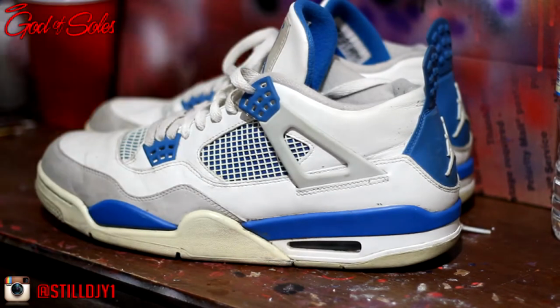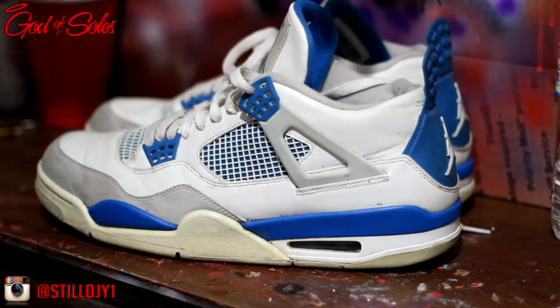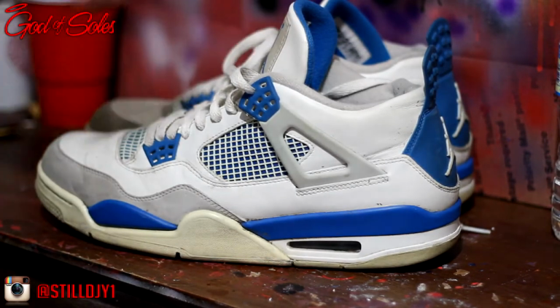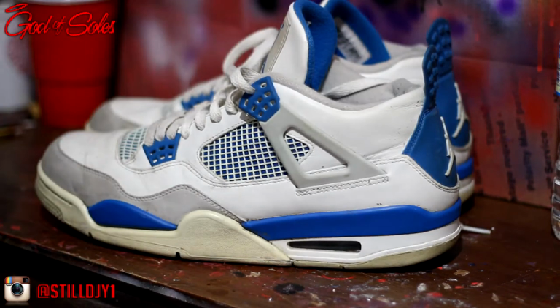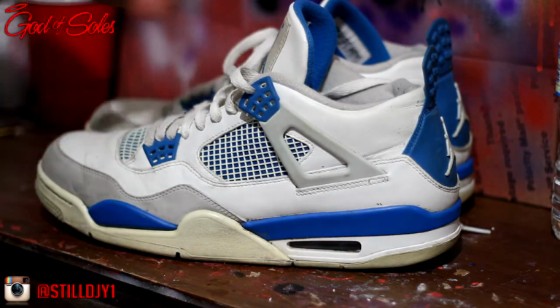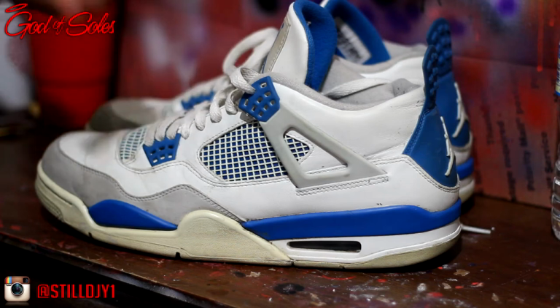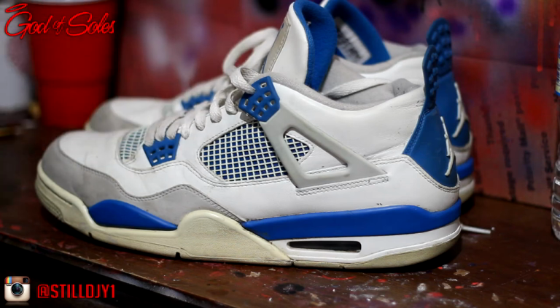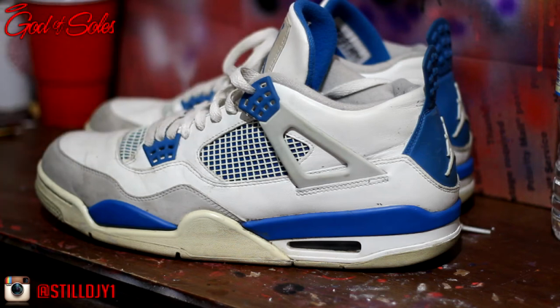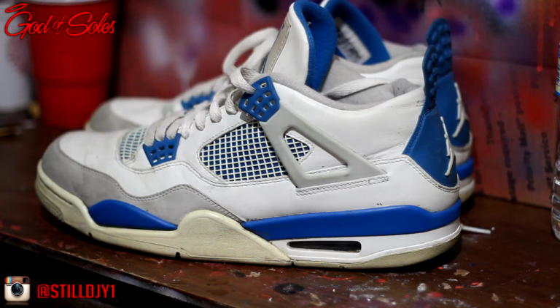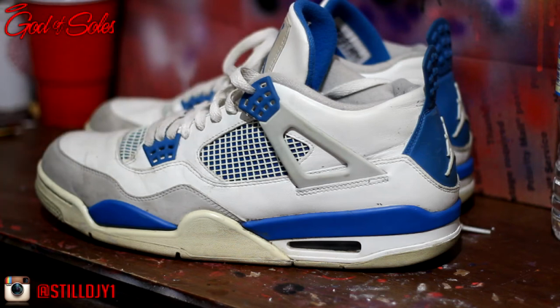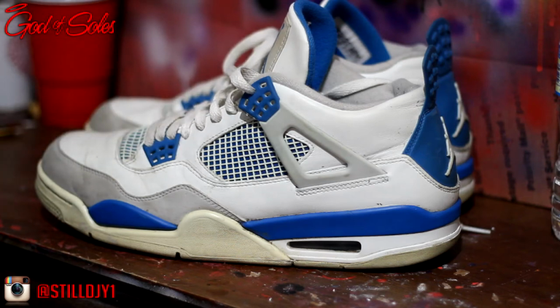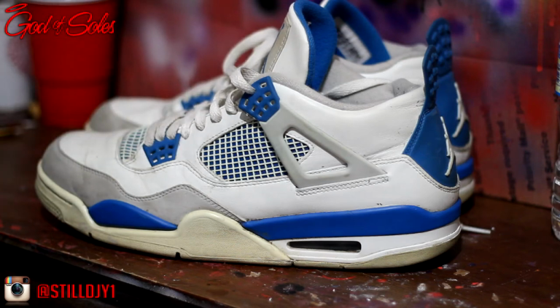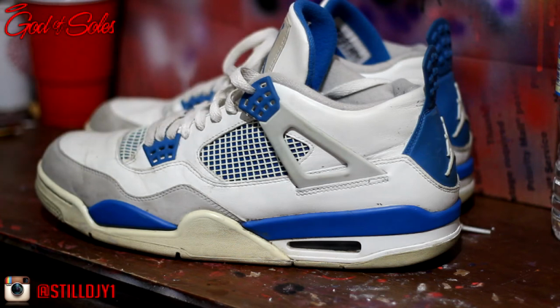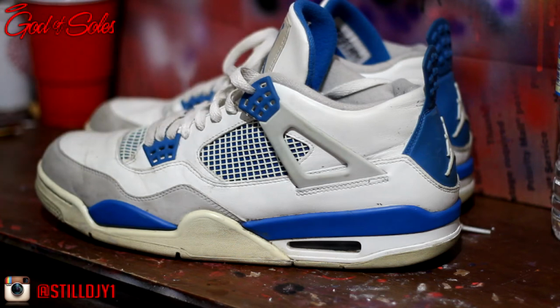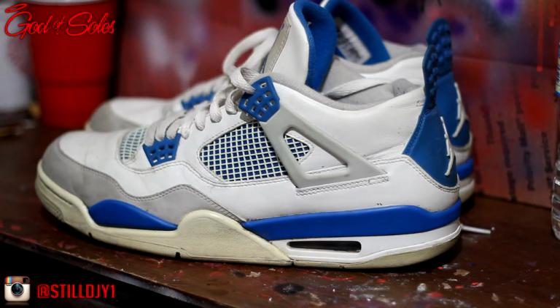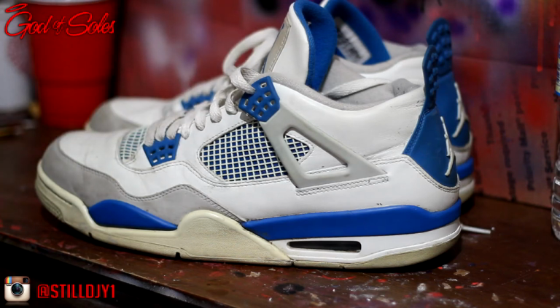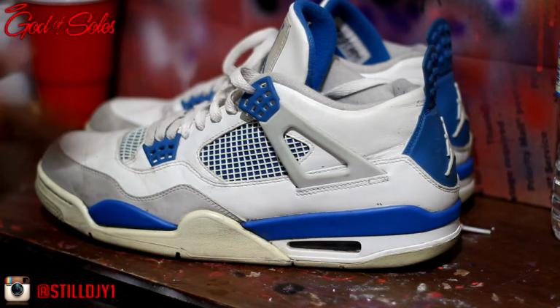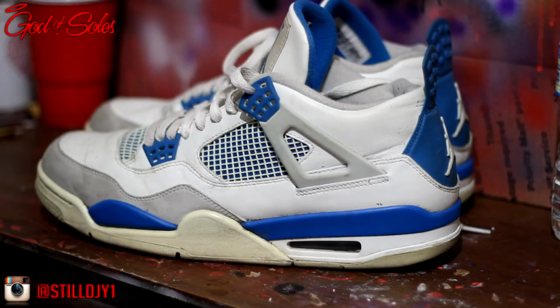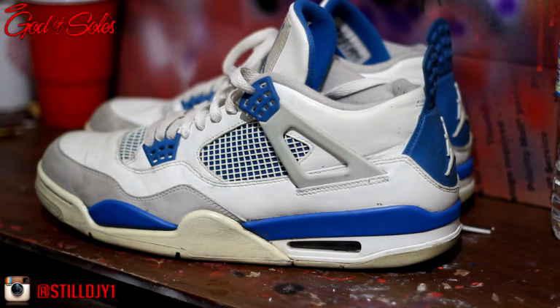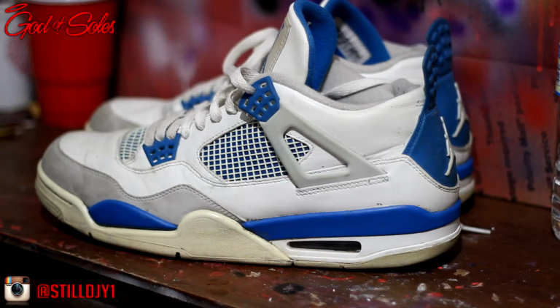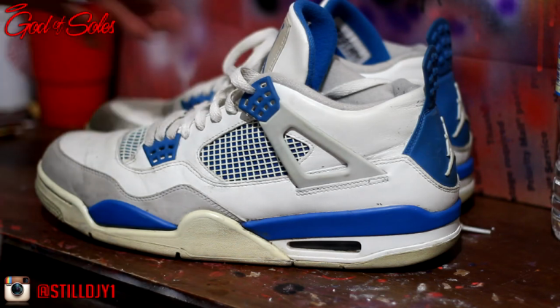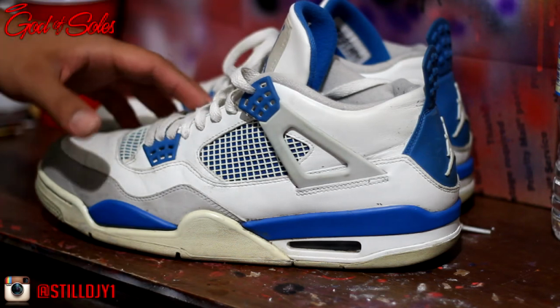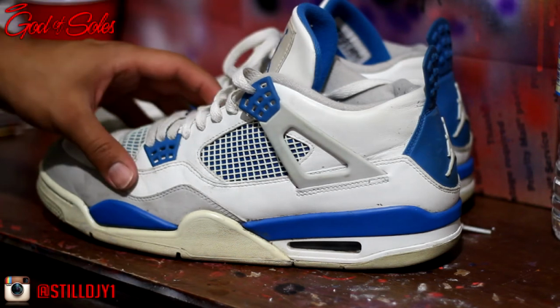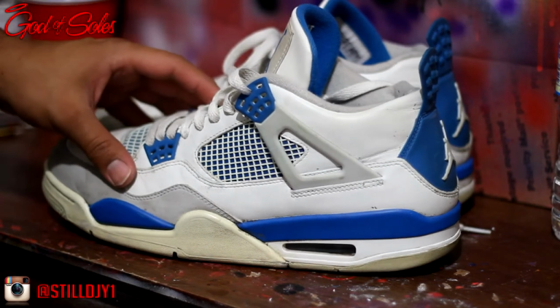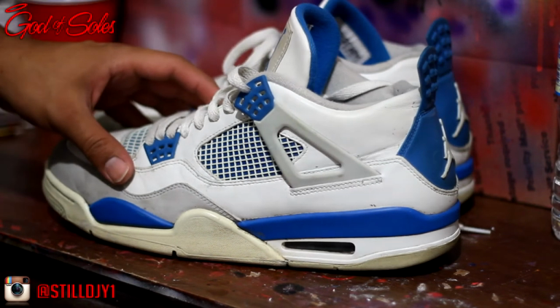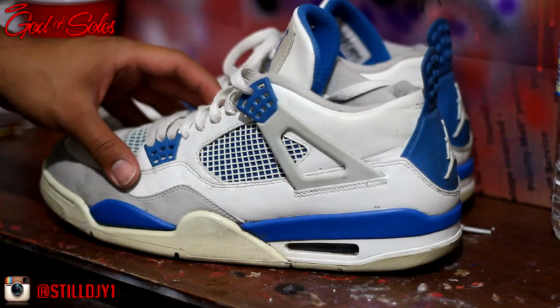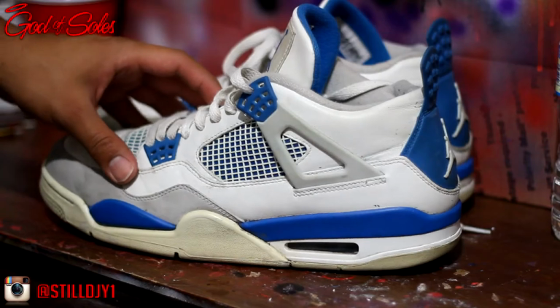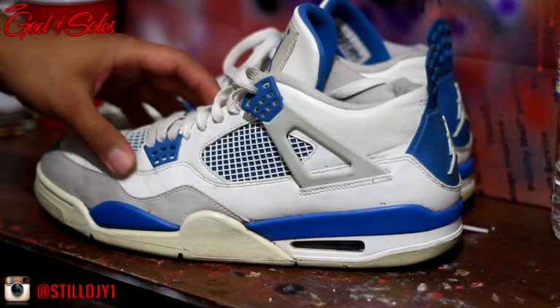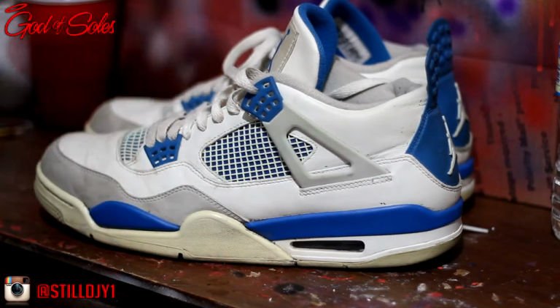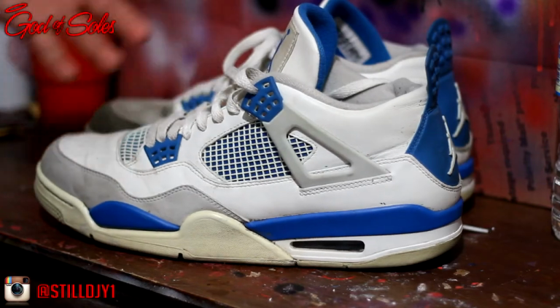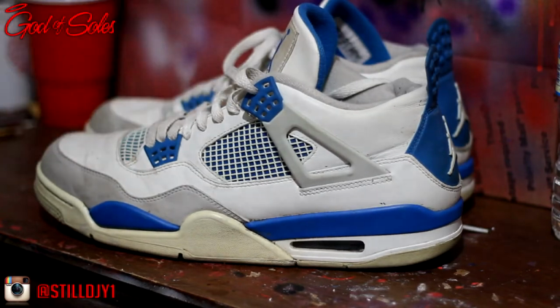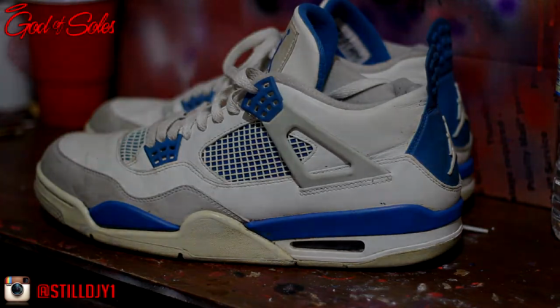I'm gonna time-lapse it and remove the laces. Then I'll switch the camera and we'll be in the restroom to start the cleaning process. So I'm gonna go ahead and get right into it.